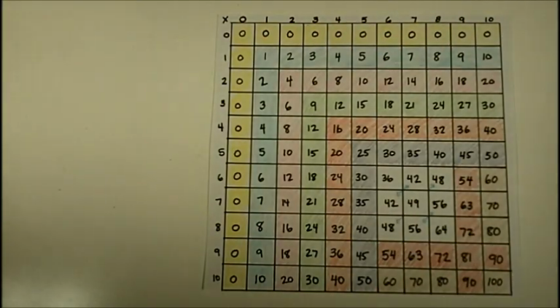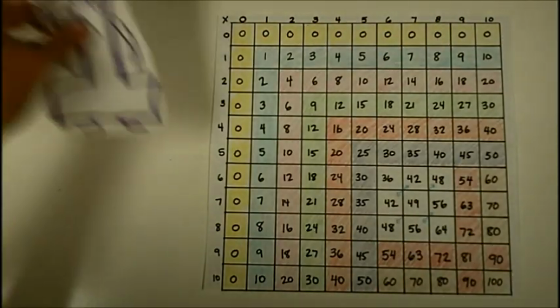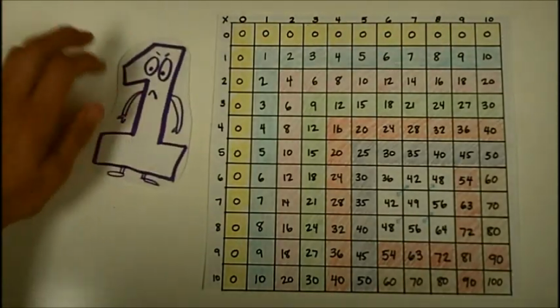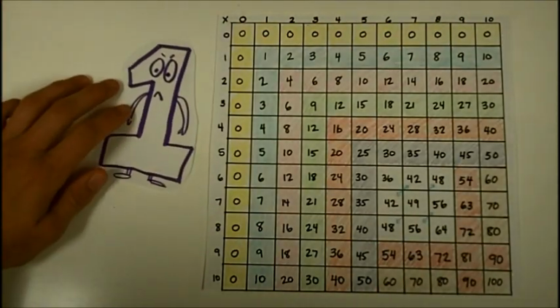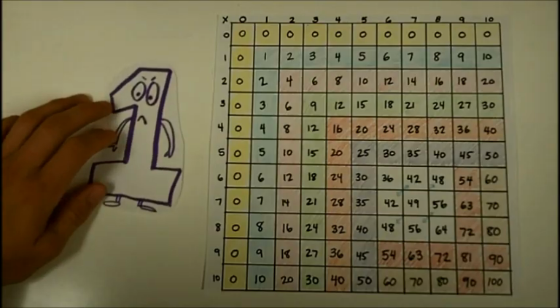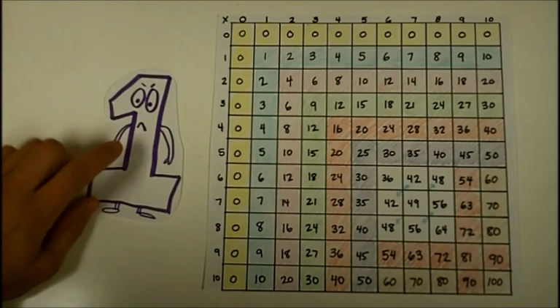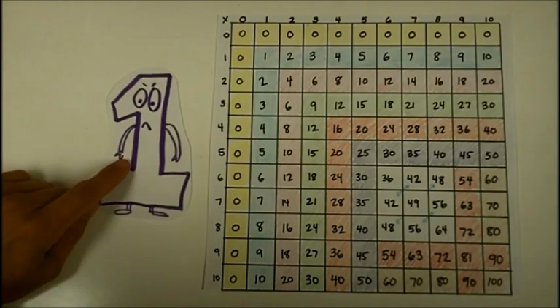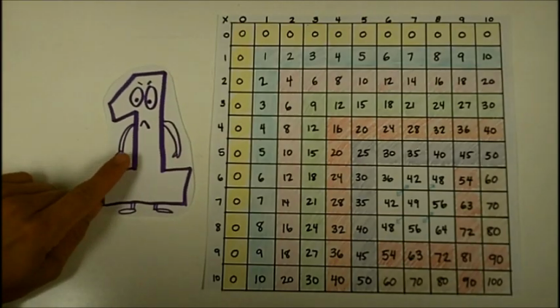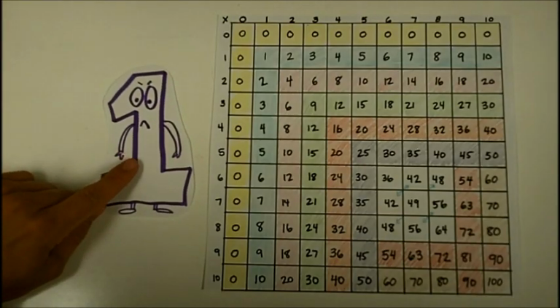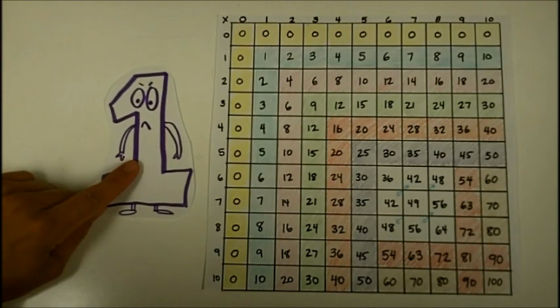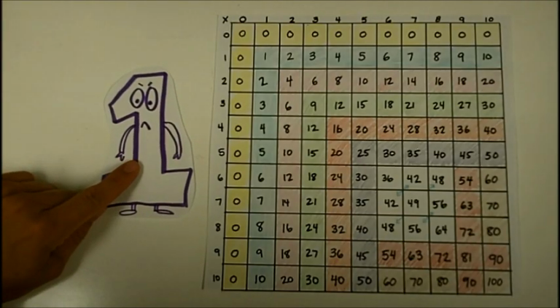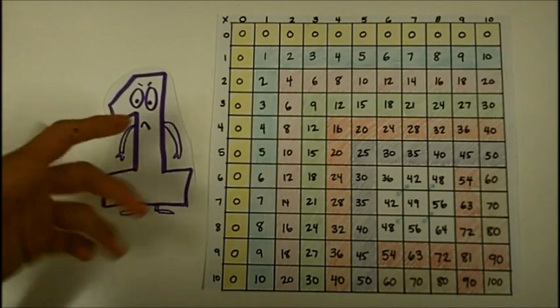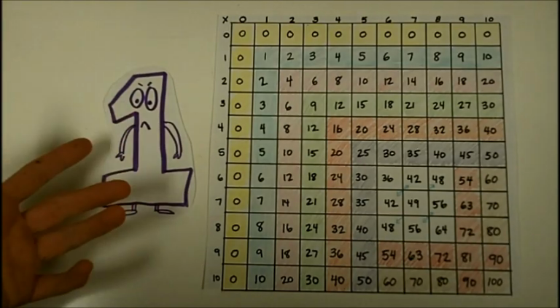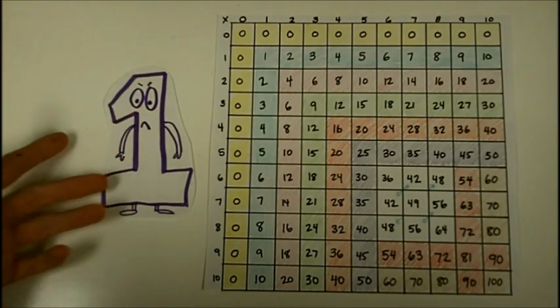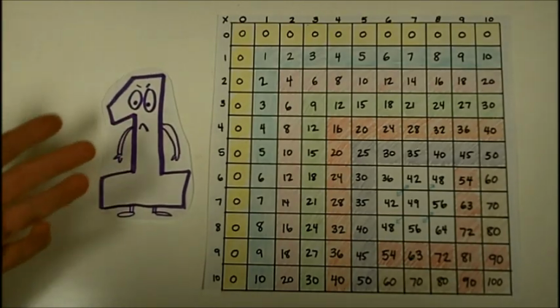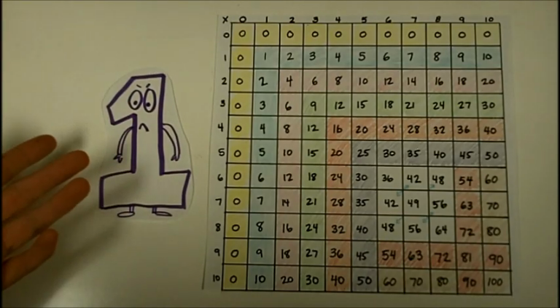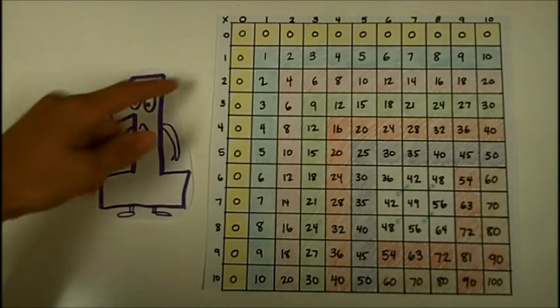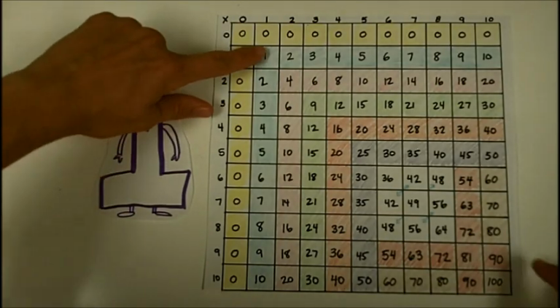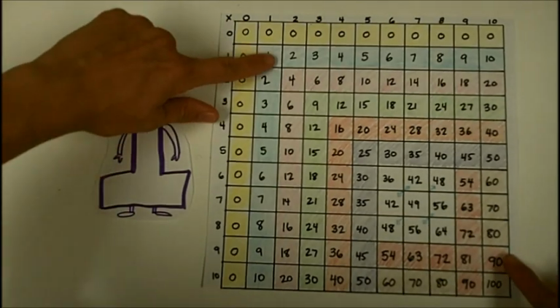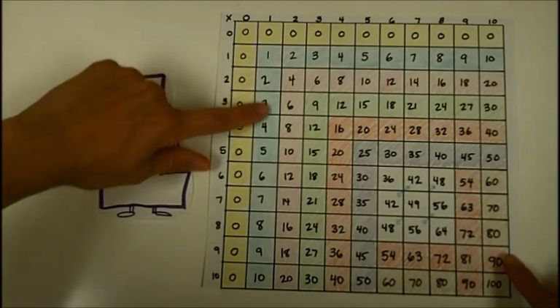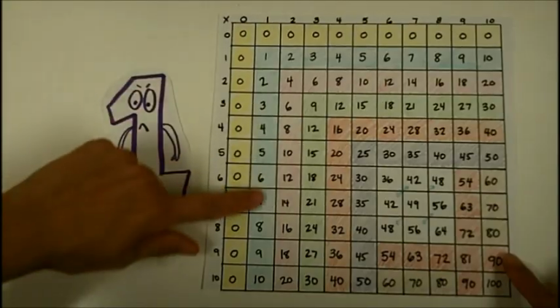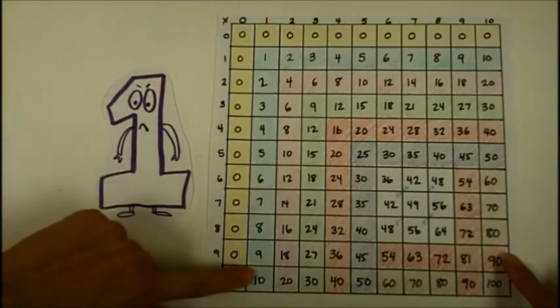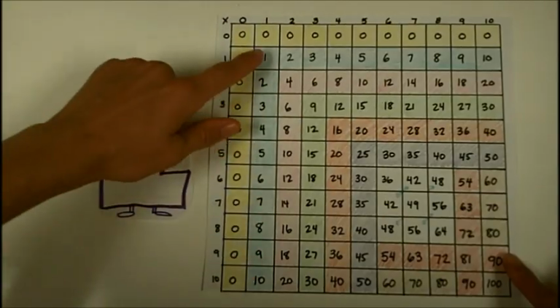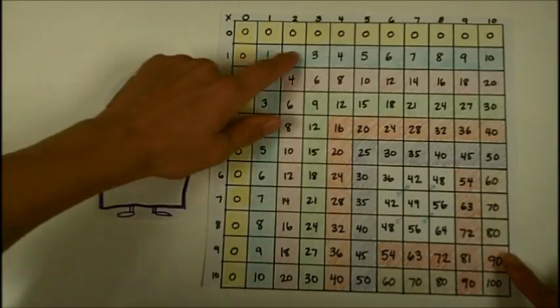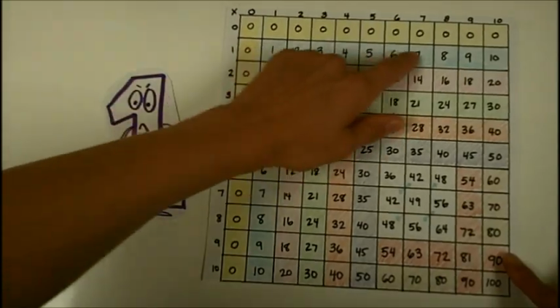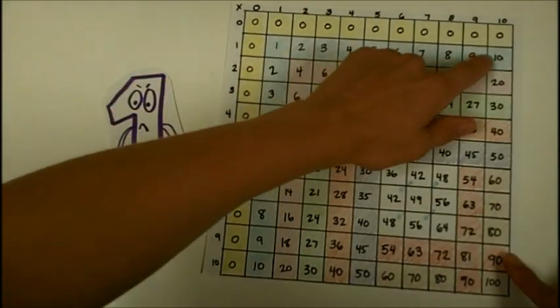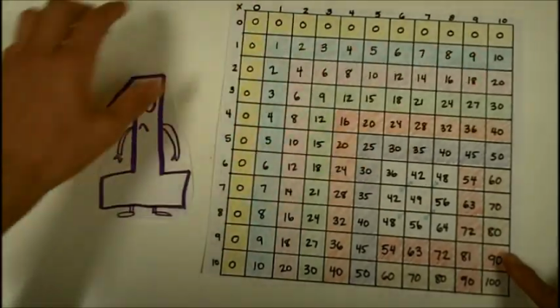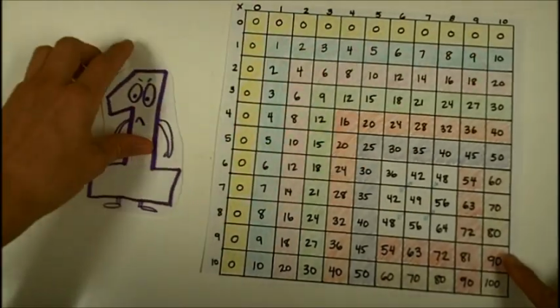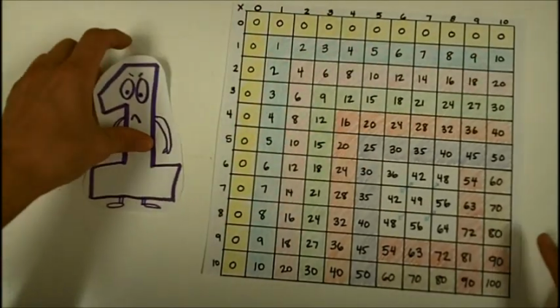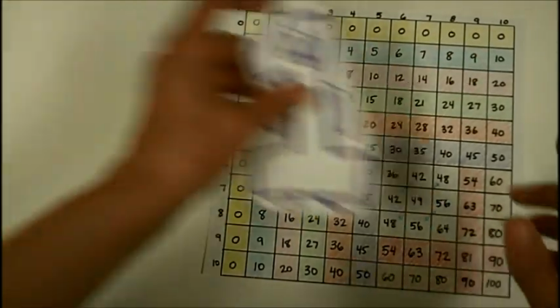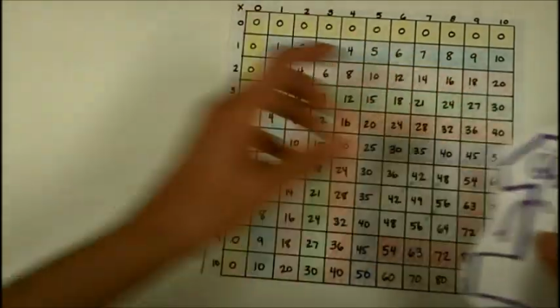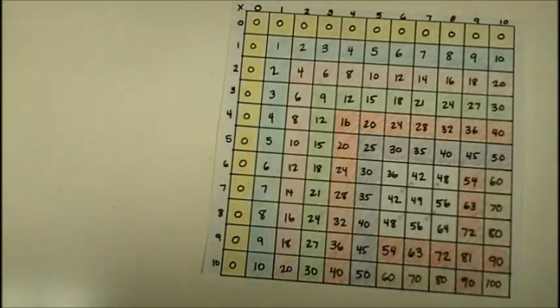Next, one is just the opposite. Any number multiplied by one is the other number — he never wins. Look at all these facts that are in blue to show the ones times tables.